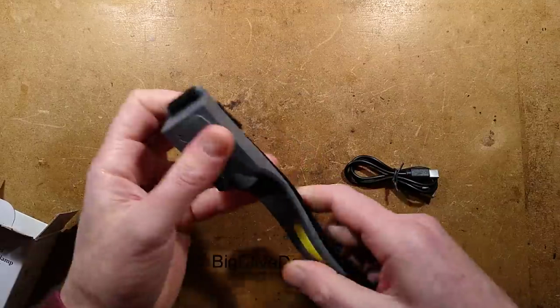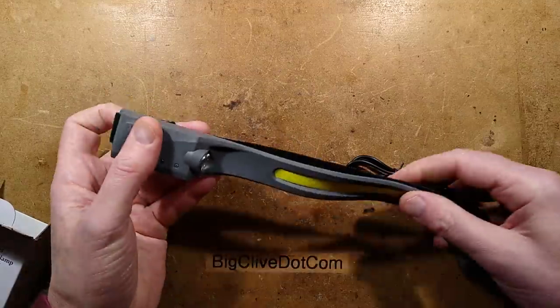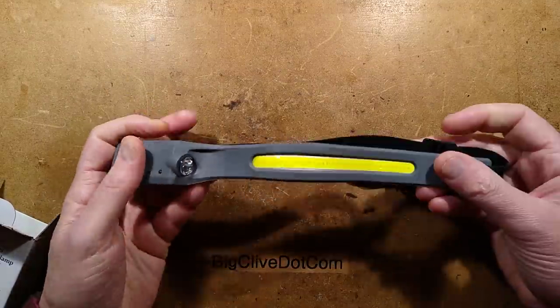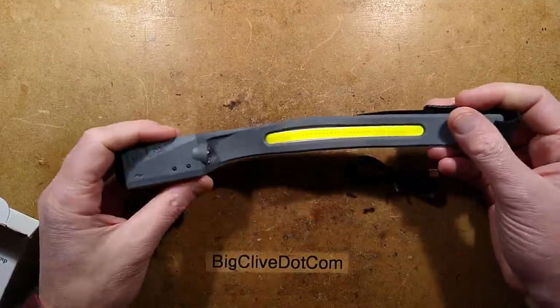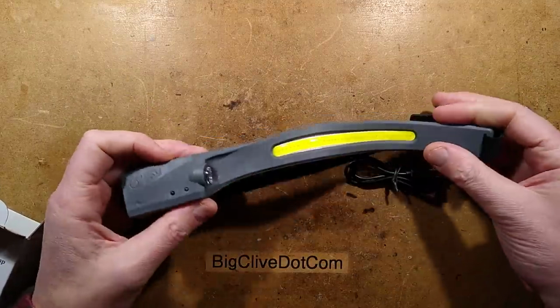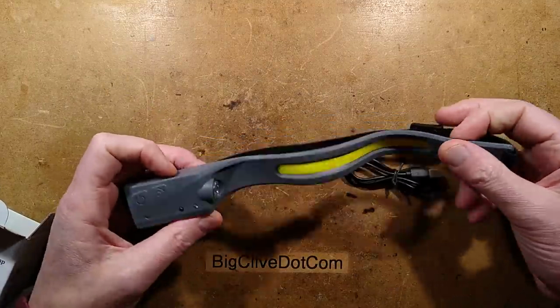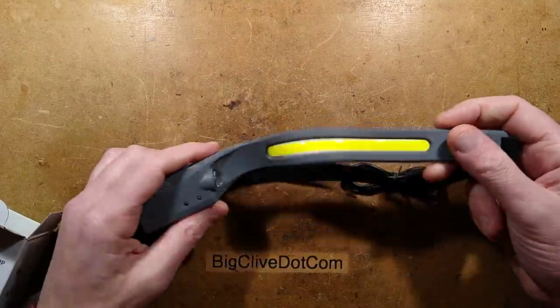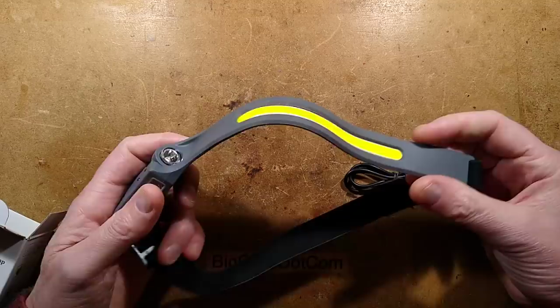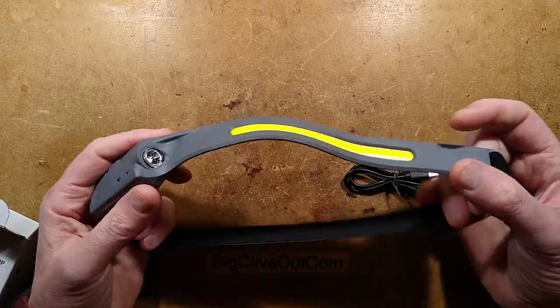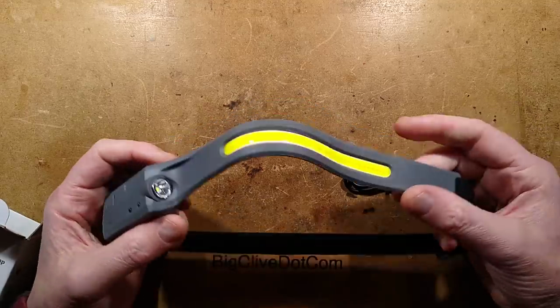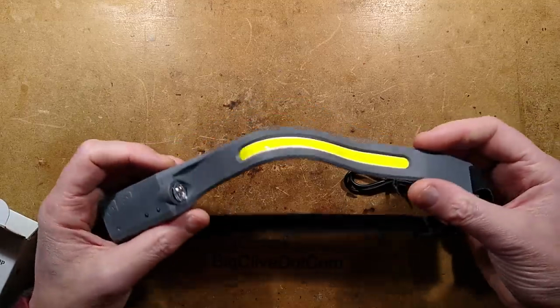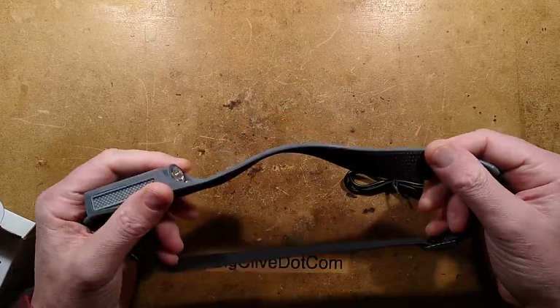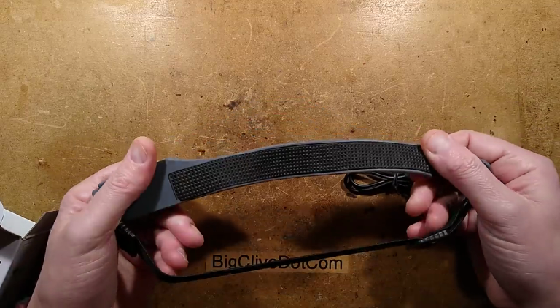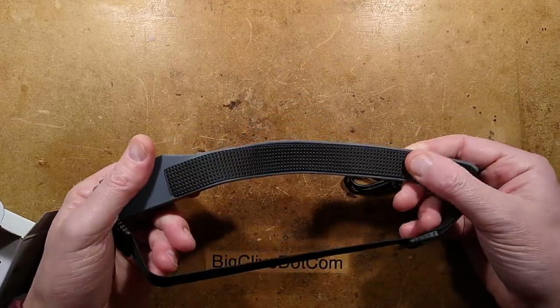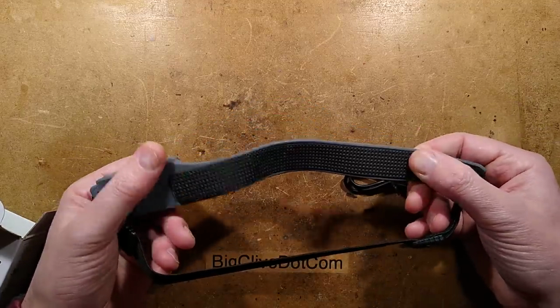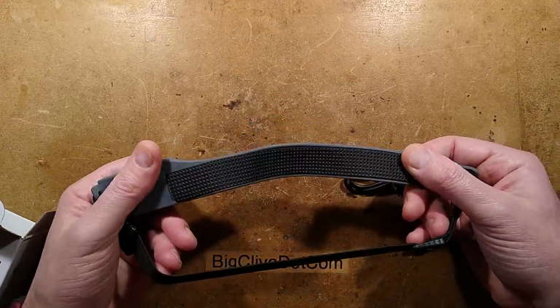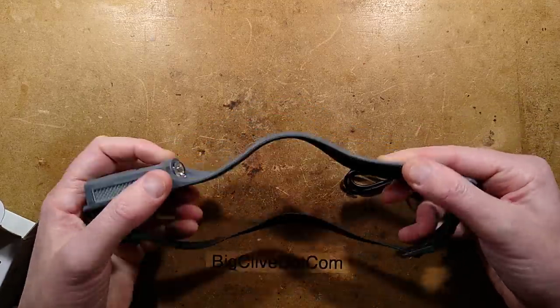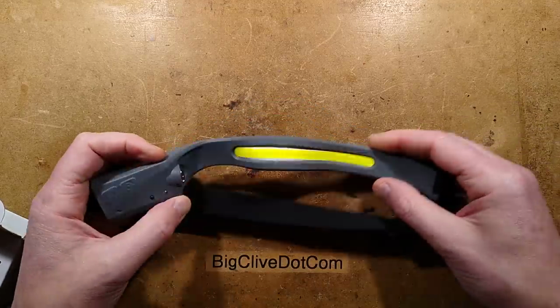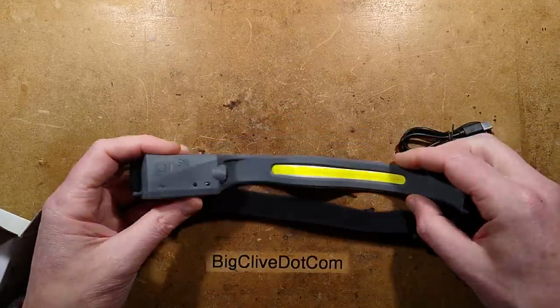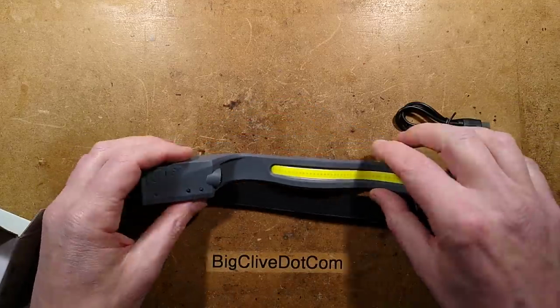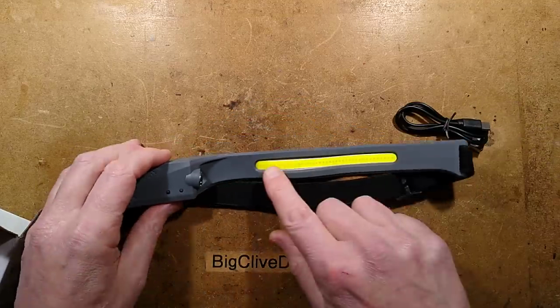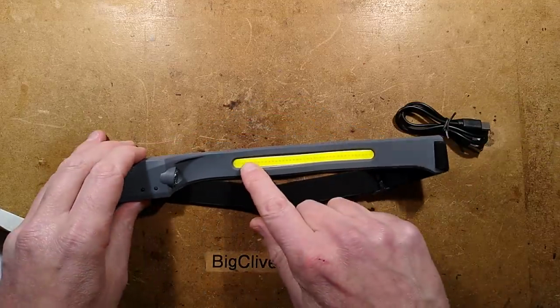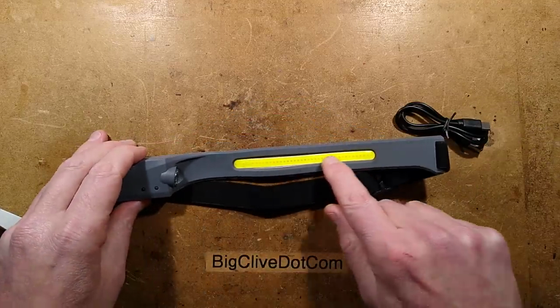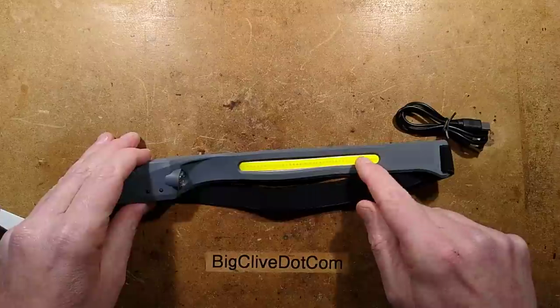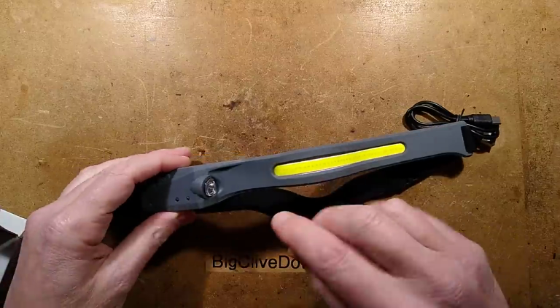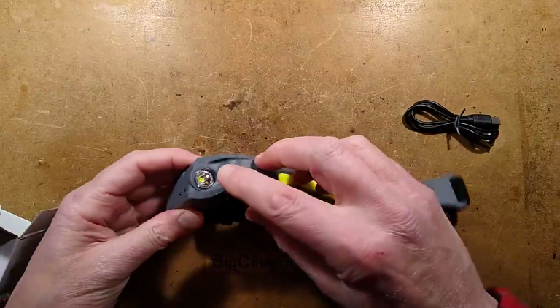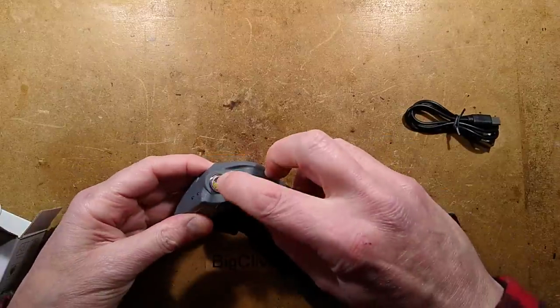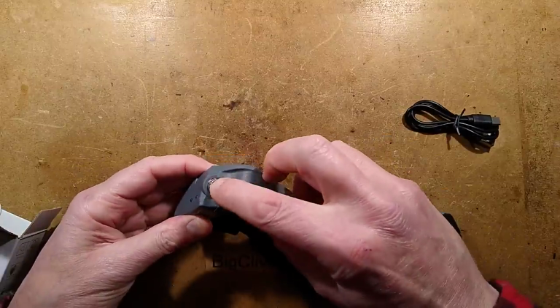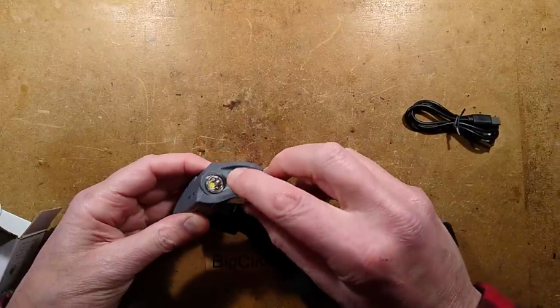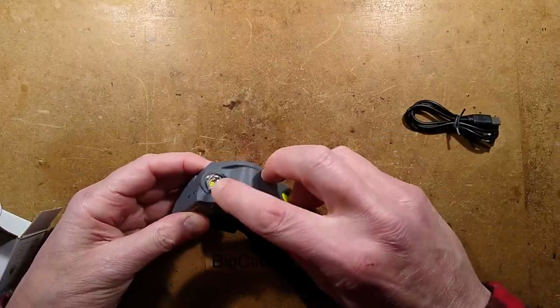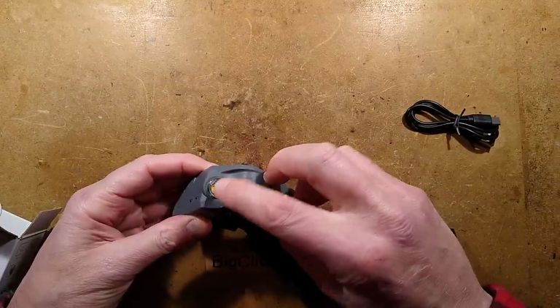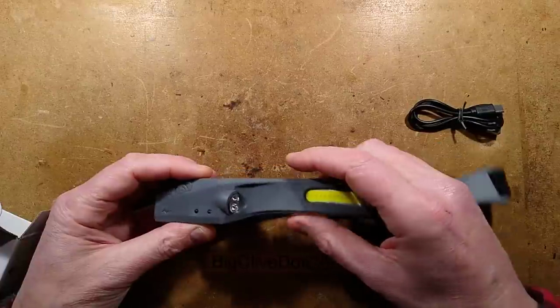So this is it. It's a silicone strap that goes around your head — I'm not sure how that's going to be from a sweat perspective. It's got this 40-chip COB and it's also got a little focused light here.